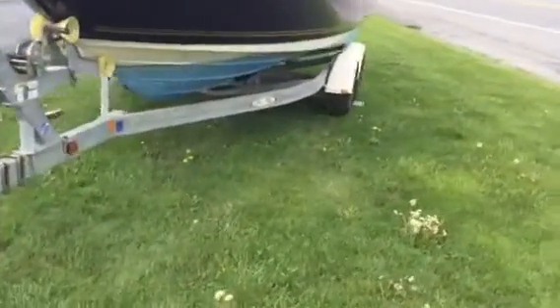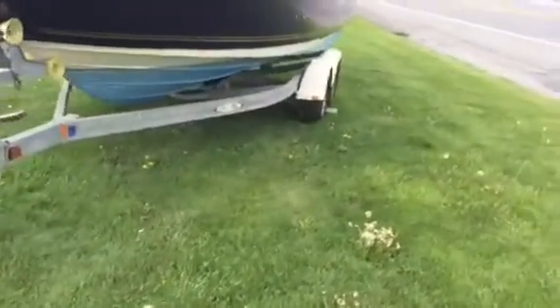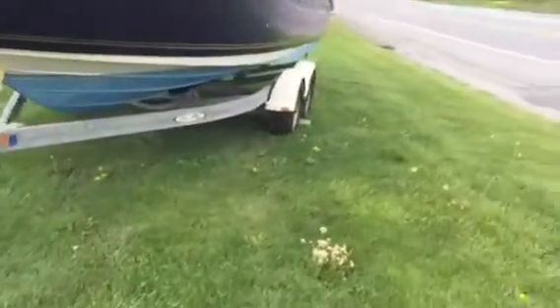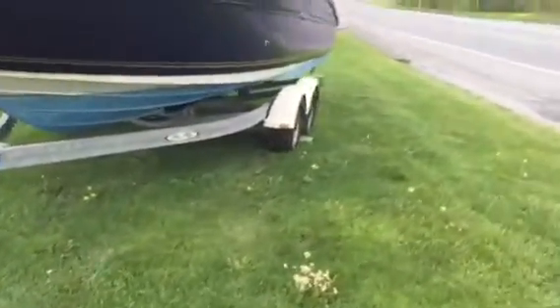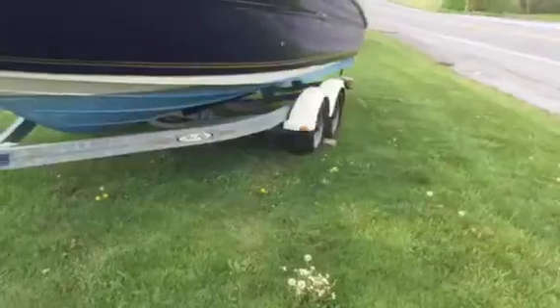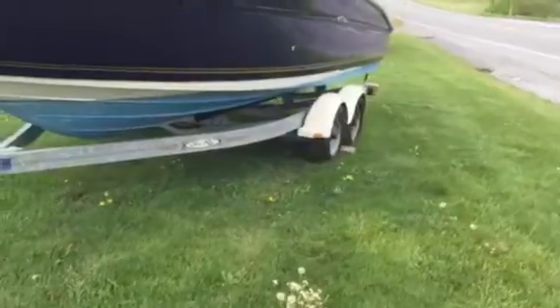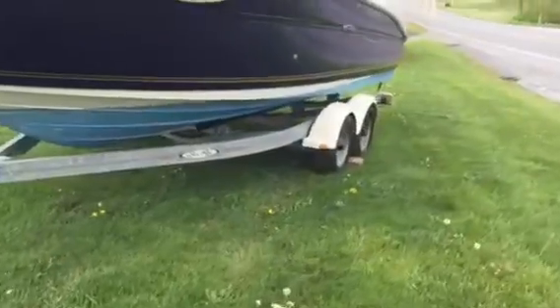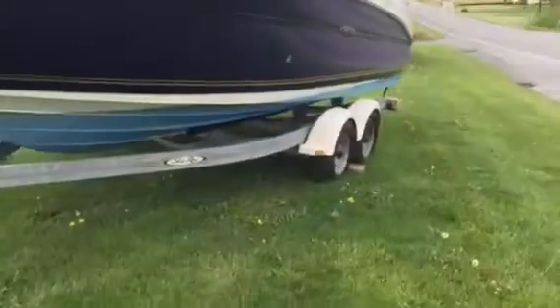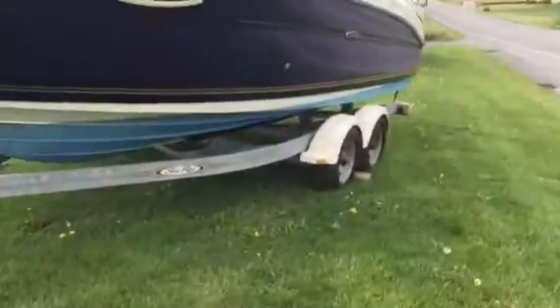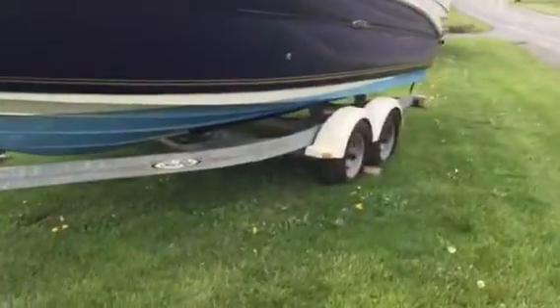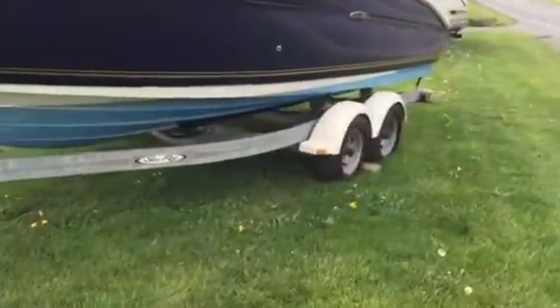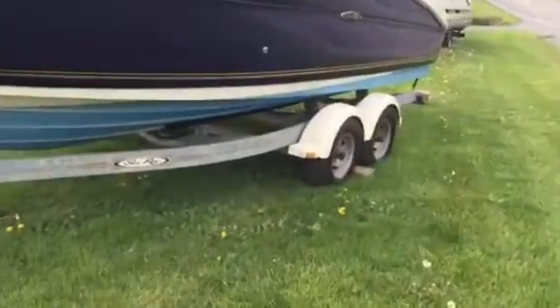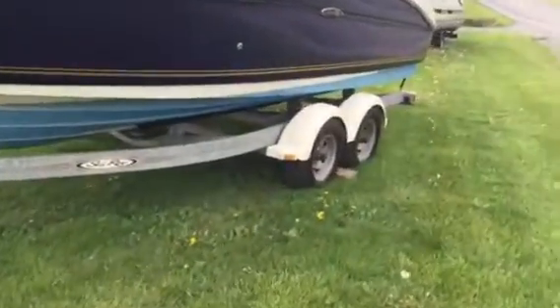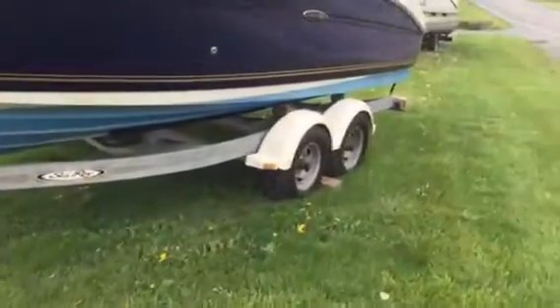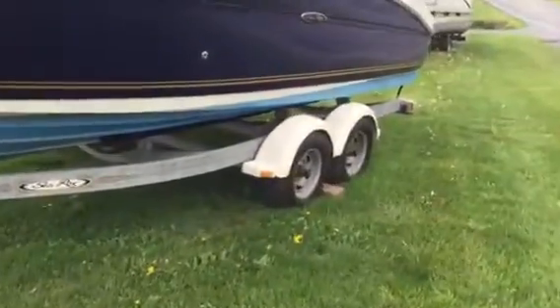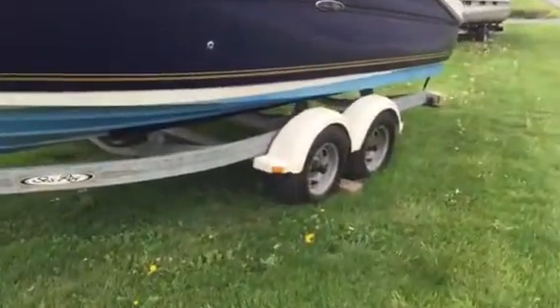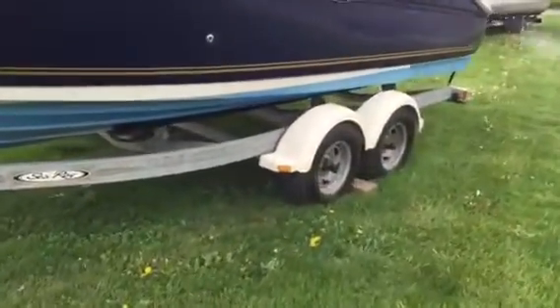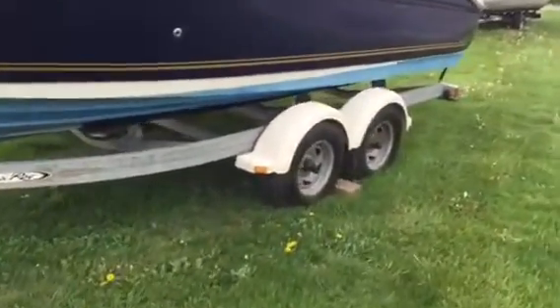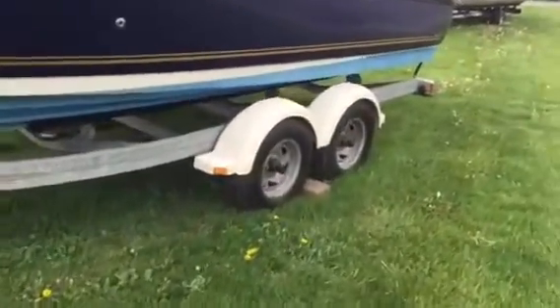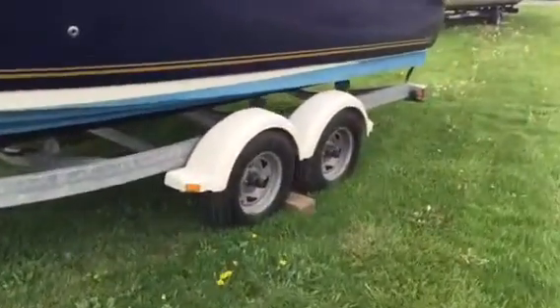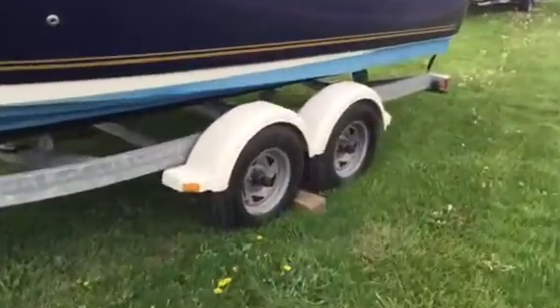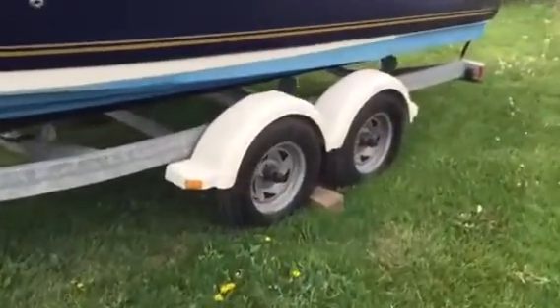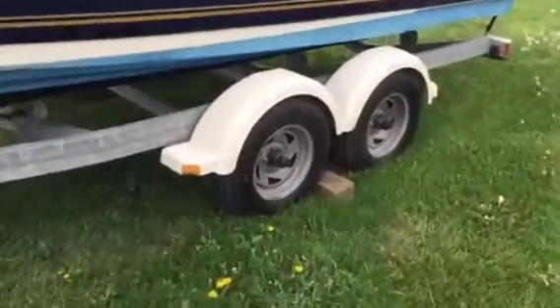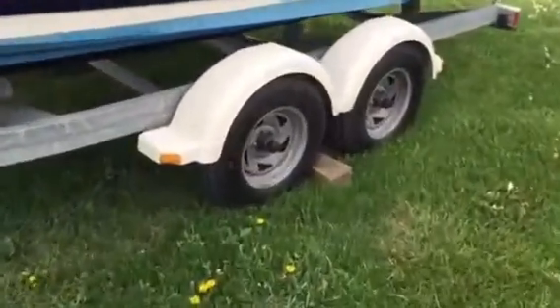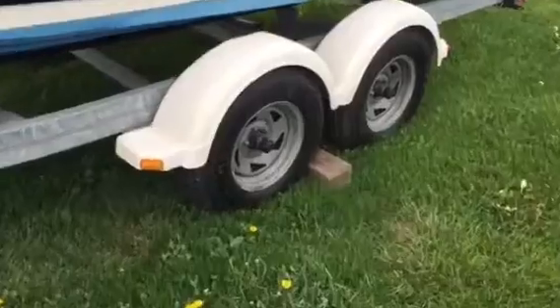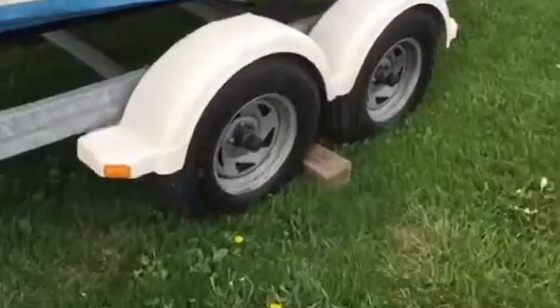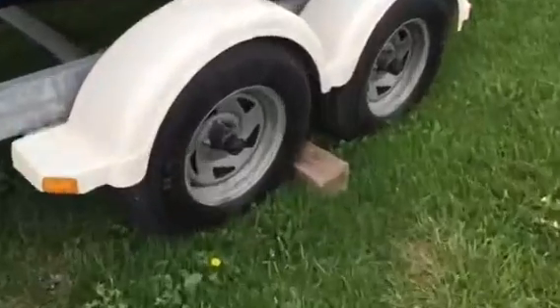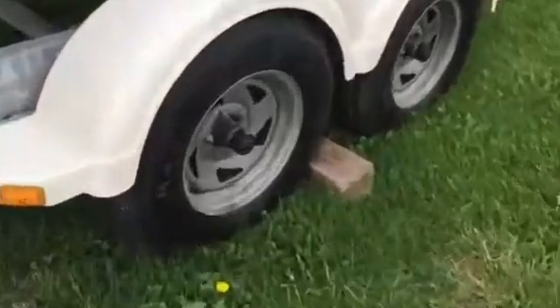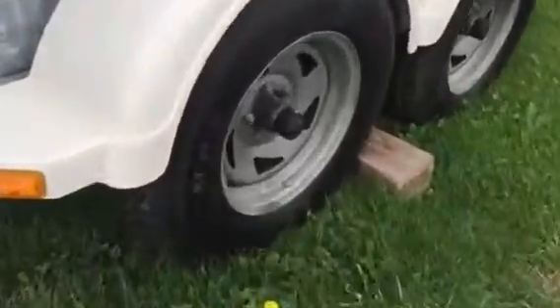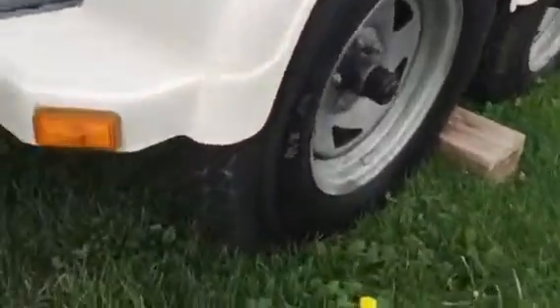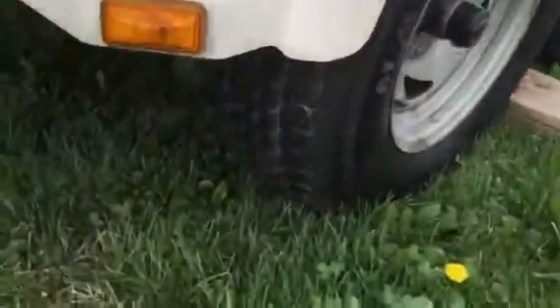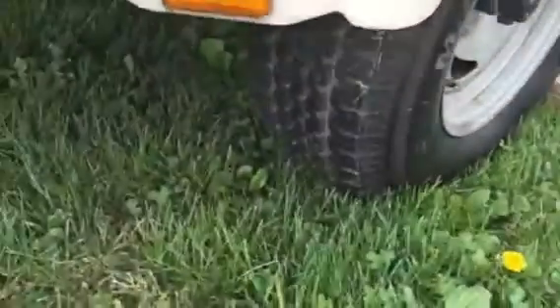The trailer is also a 2006, with brakes on both axles. All the brakes work. Tires are in great shape with plenty of tread left on them.